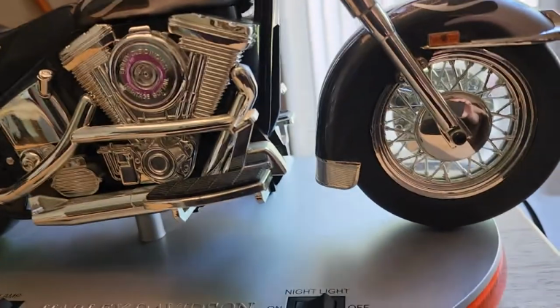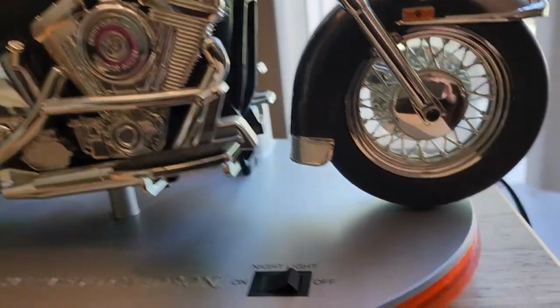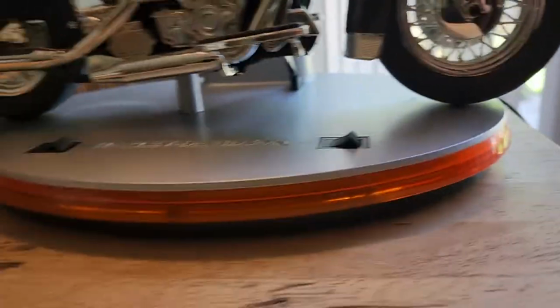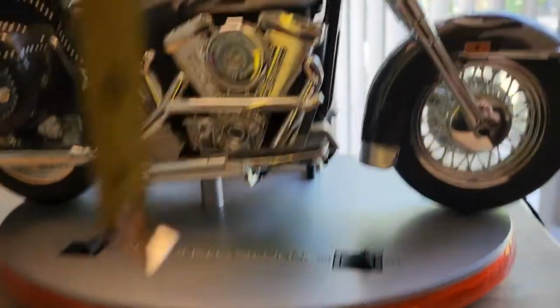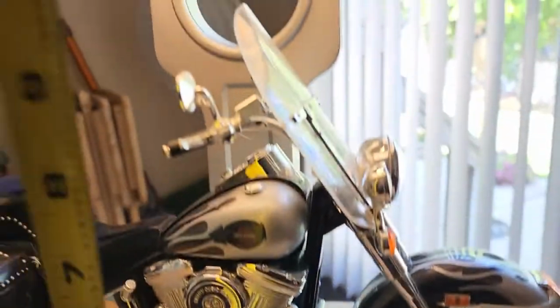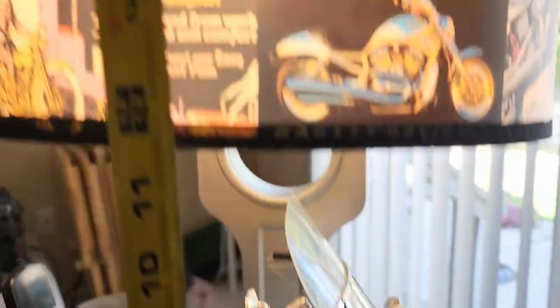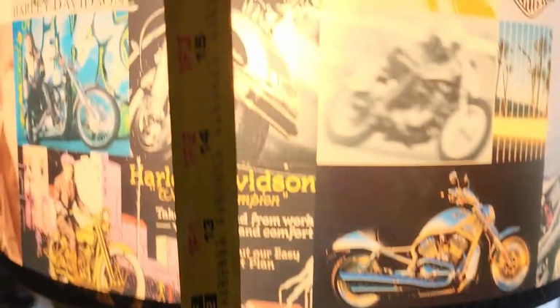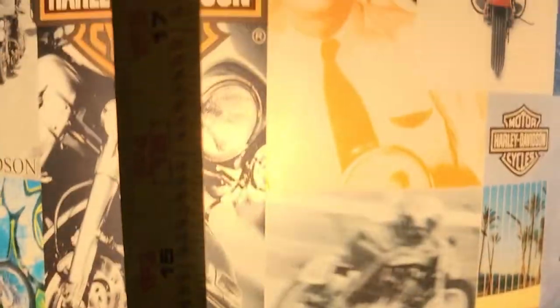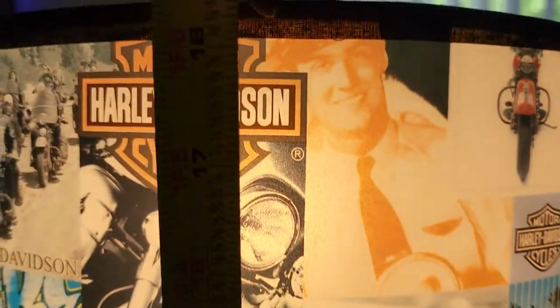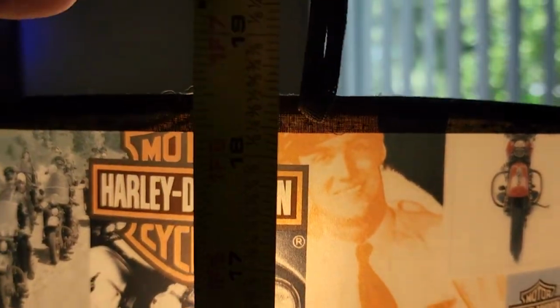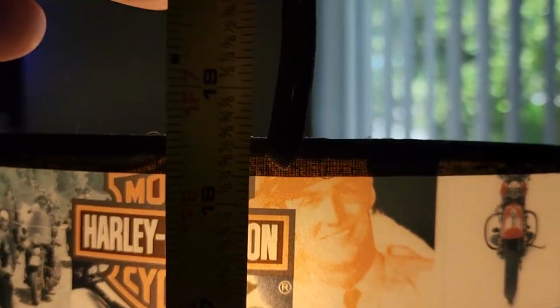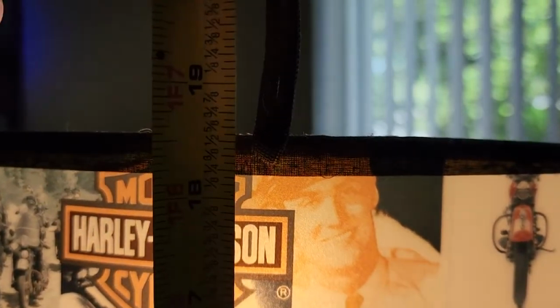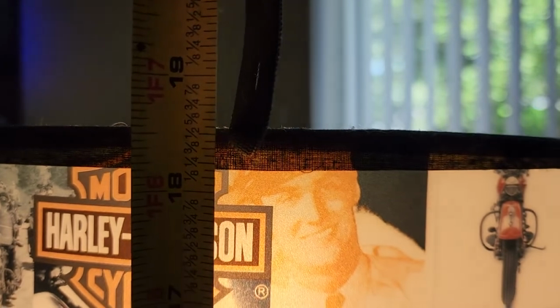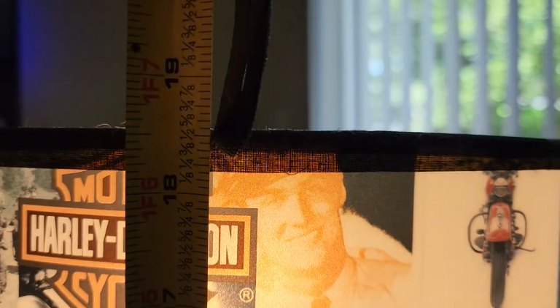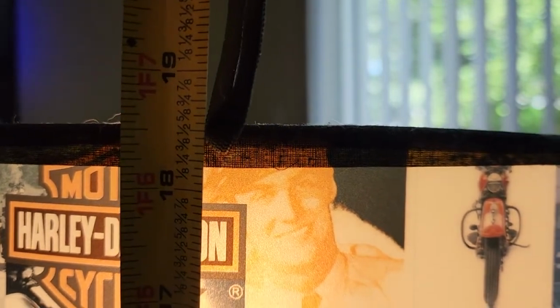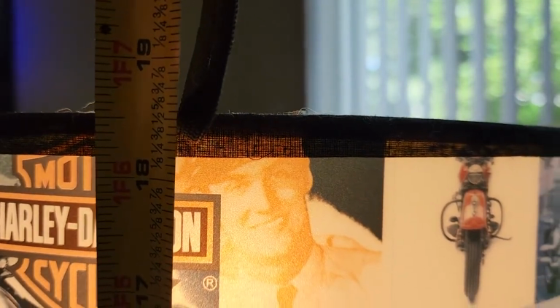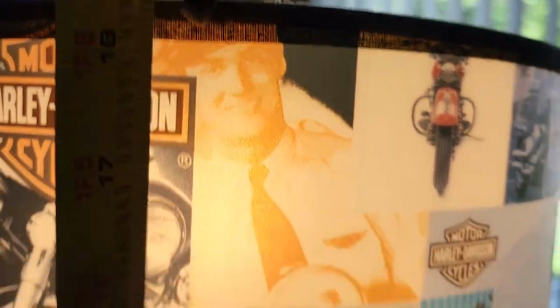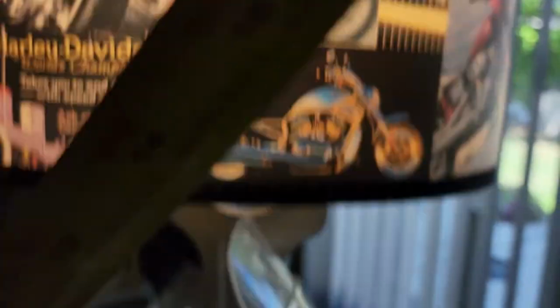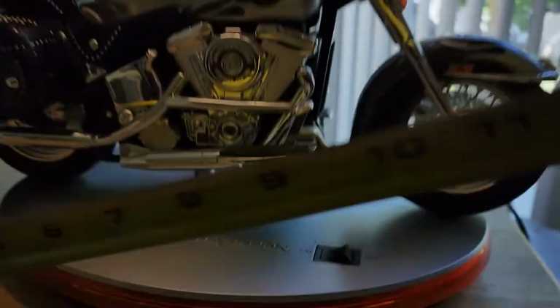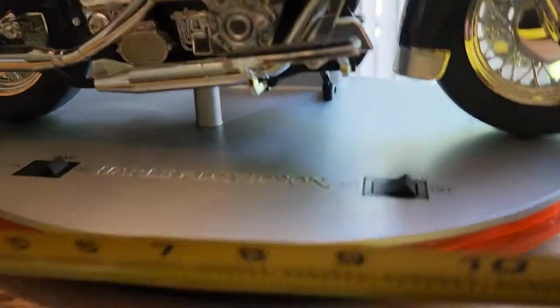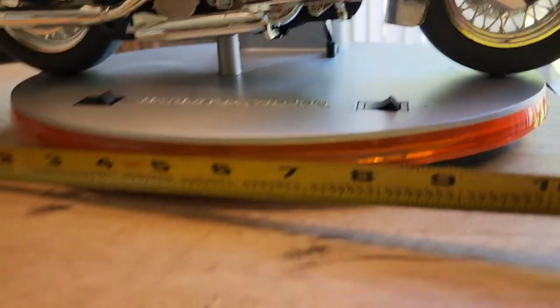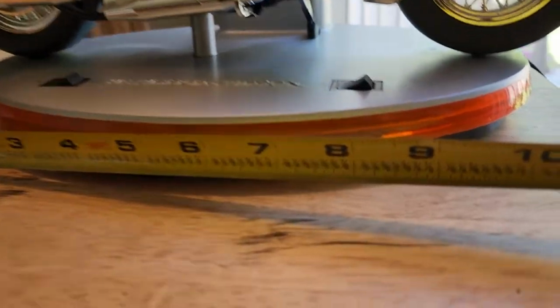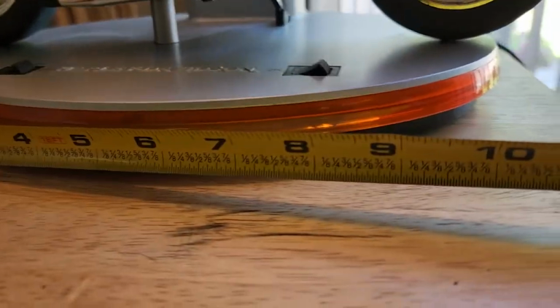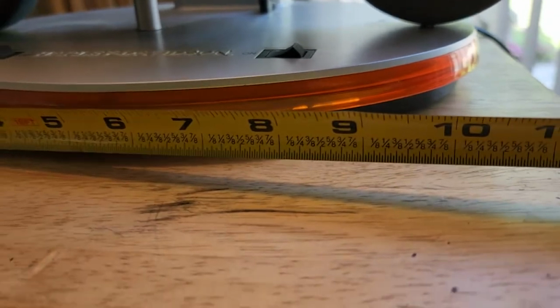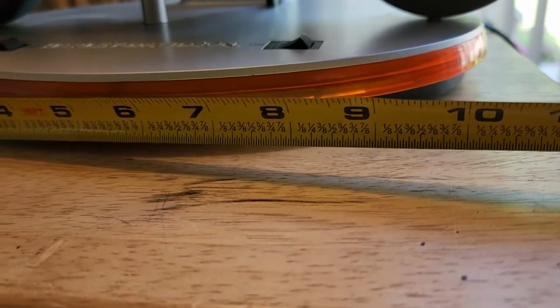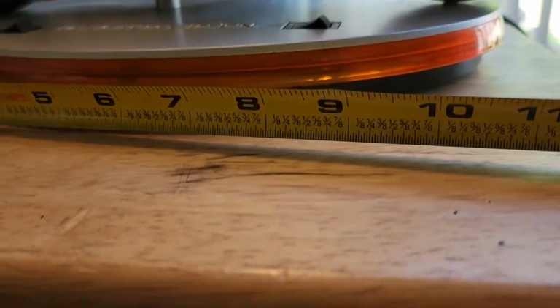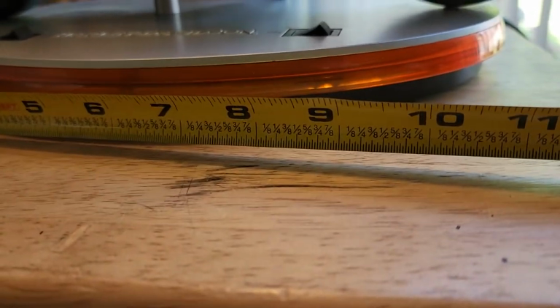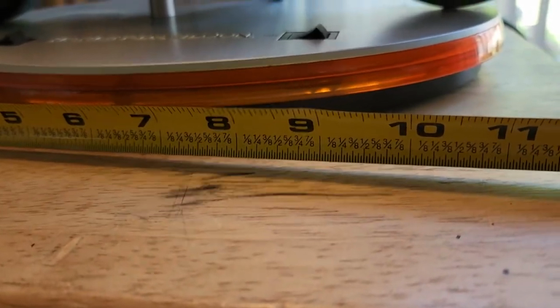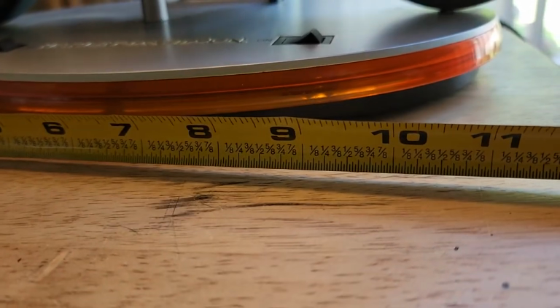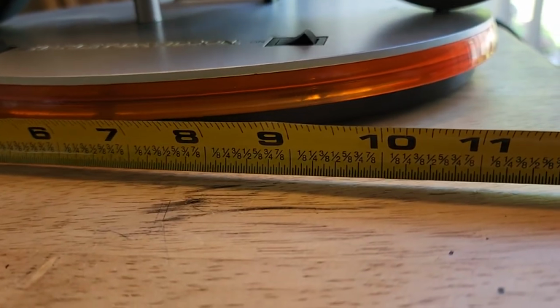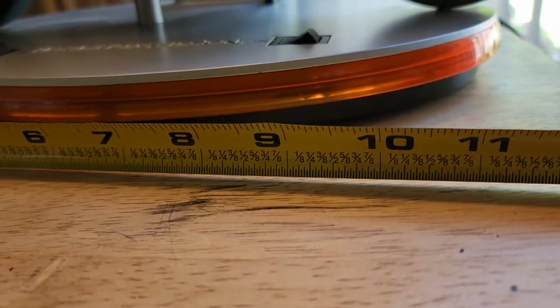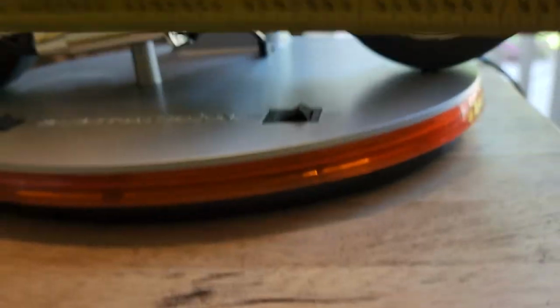Let's get a measurement here. From the bottom, it's about 18 and a half inches tall. About 10, 11 inches wide.